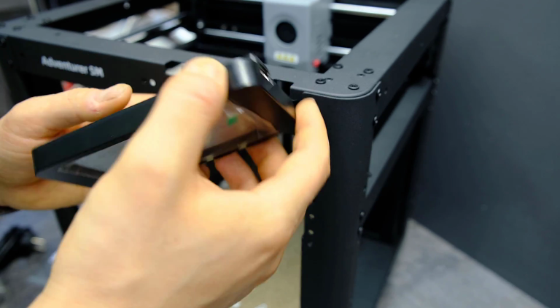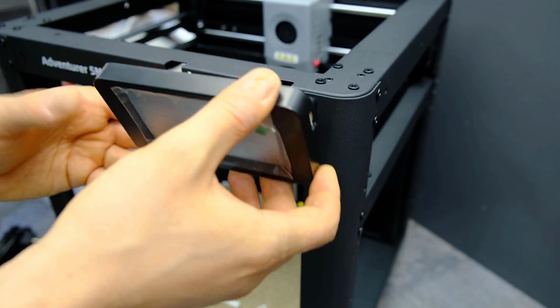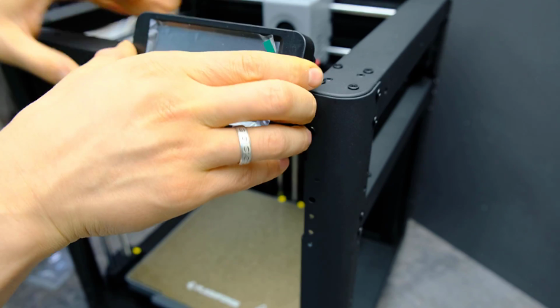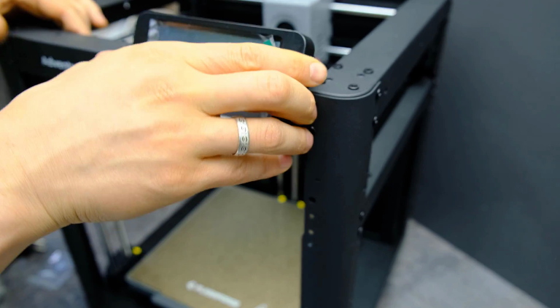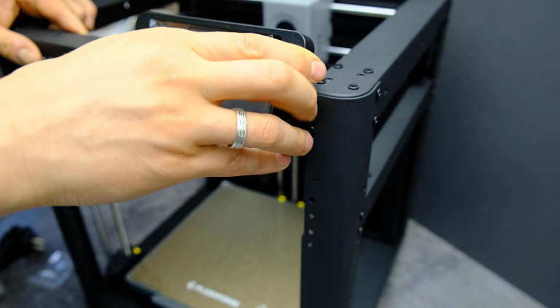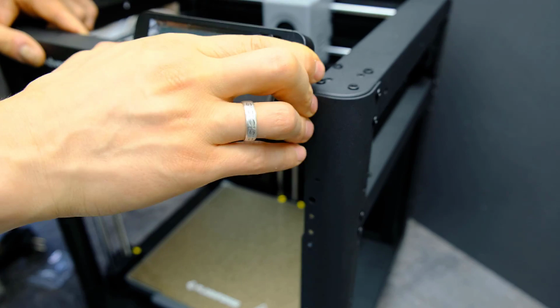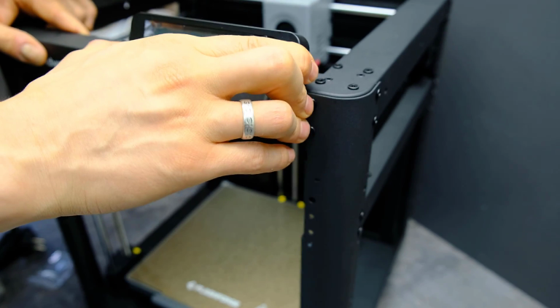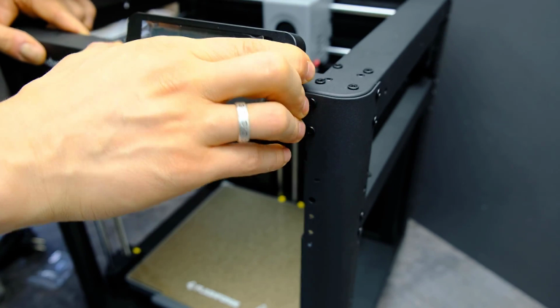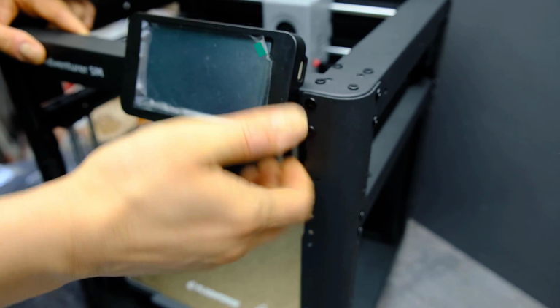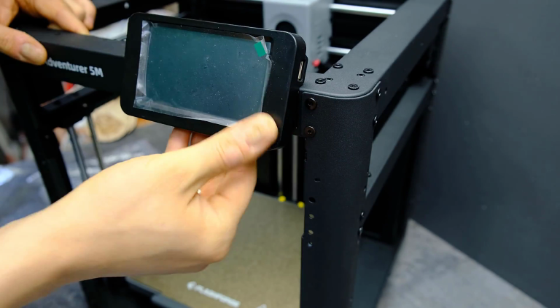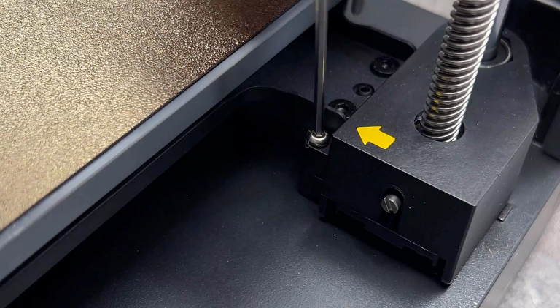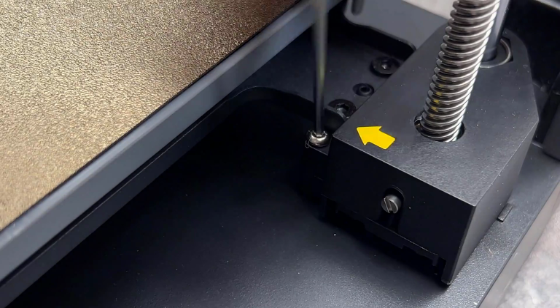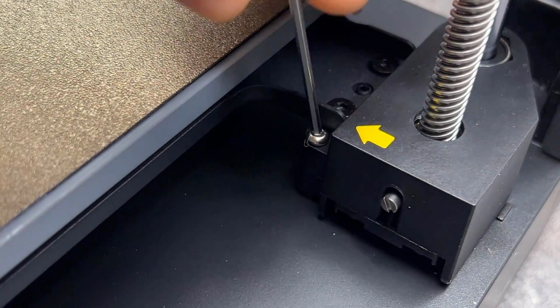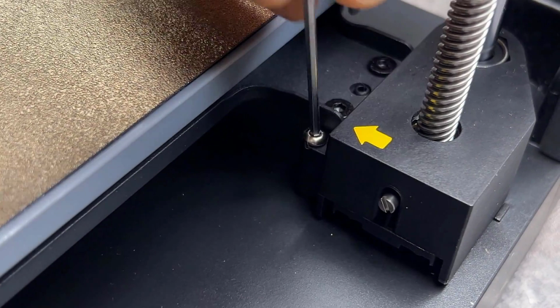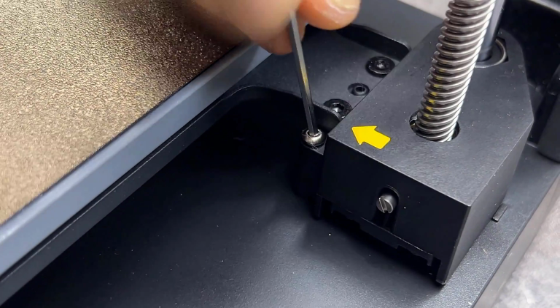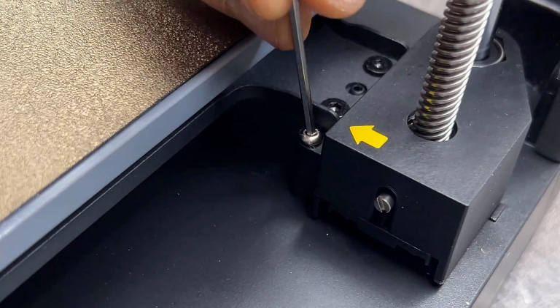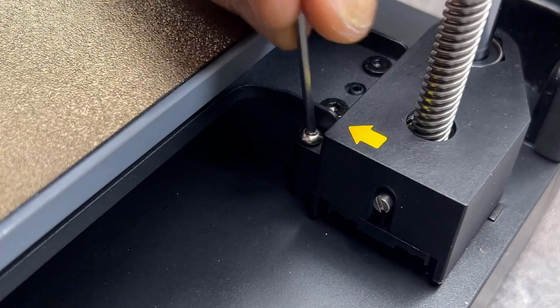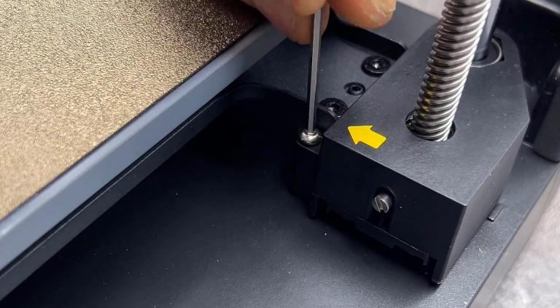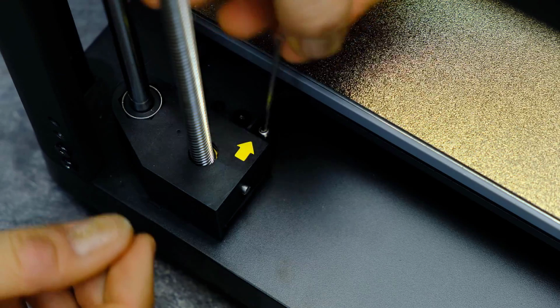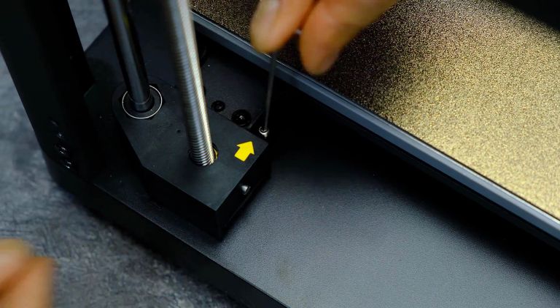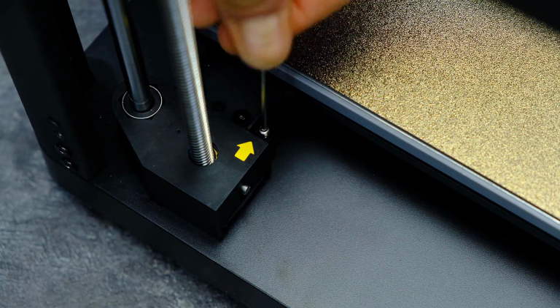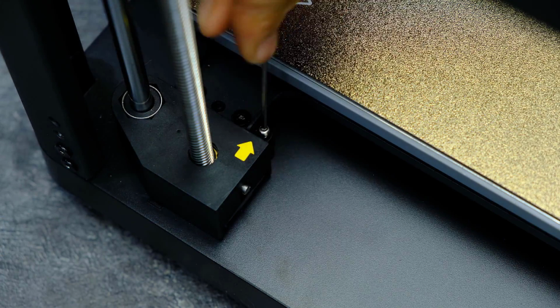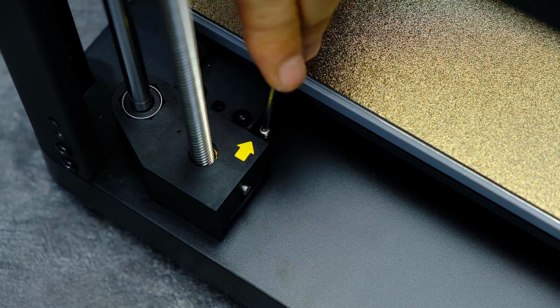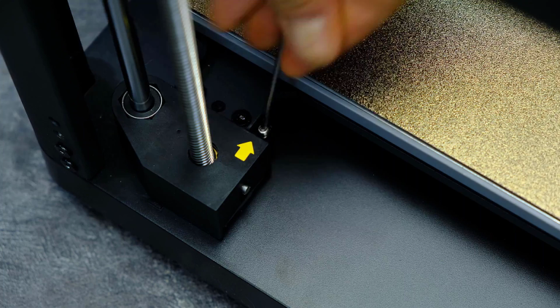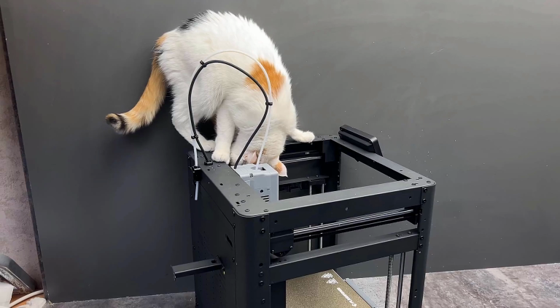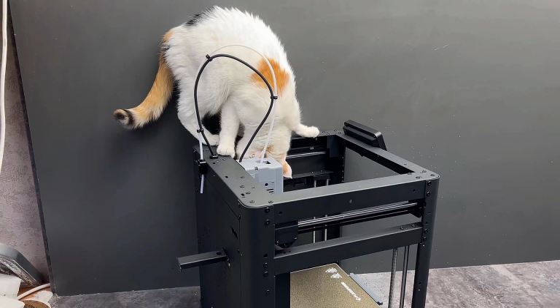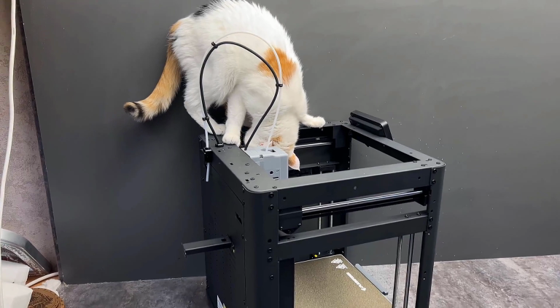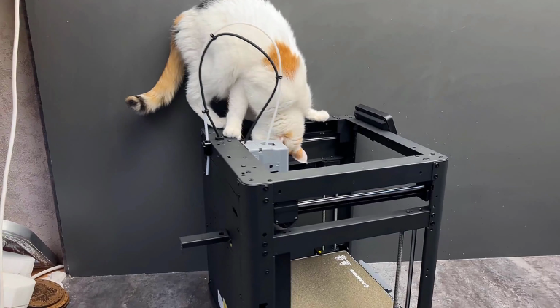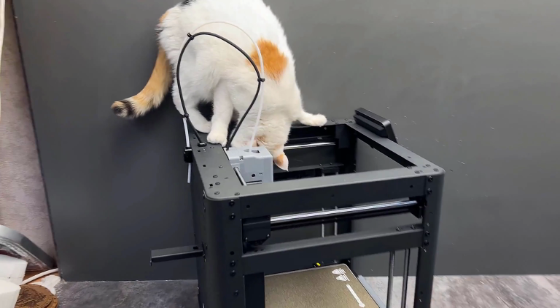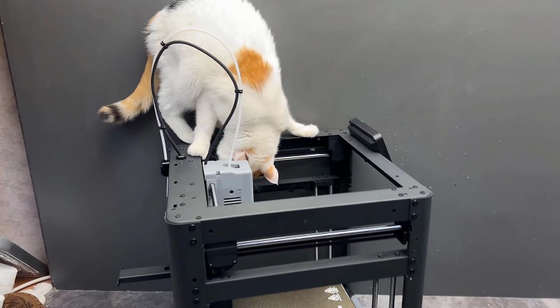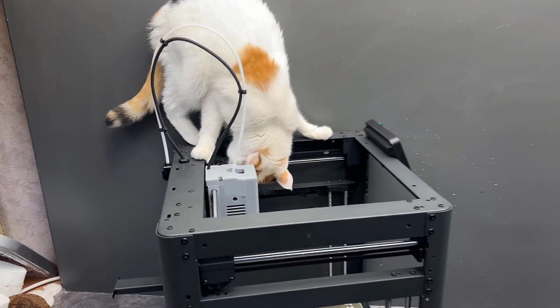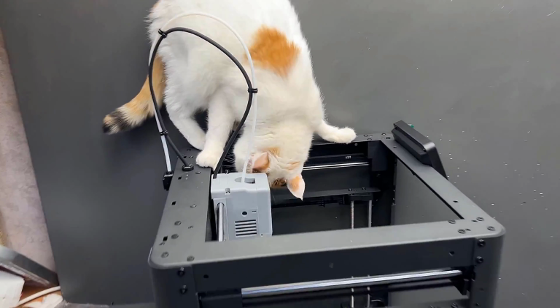I did everything according to the instructions. The main thing is not to forget to unscrew the safety transportation screws — there are four of them and they are indicated by yellow arrows. Very simple and fast automatic calibration in 10 minutes.